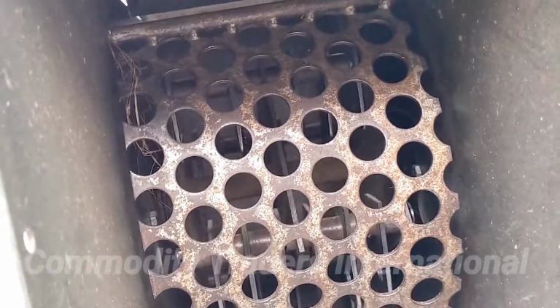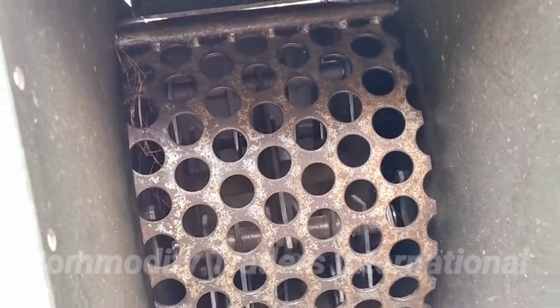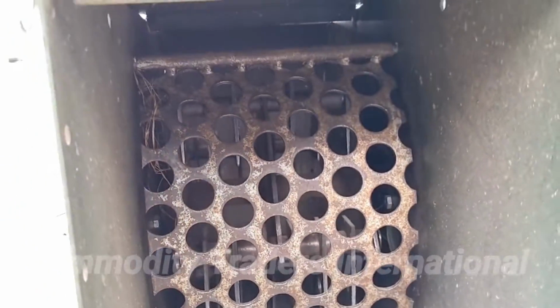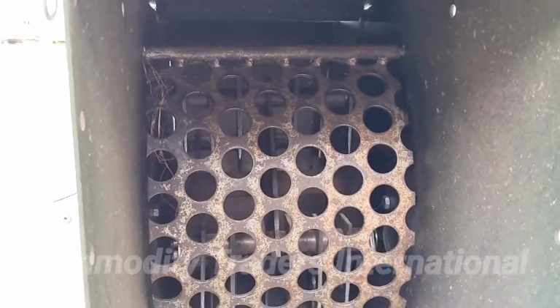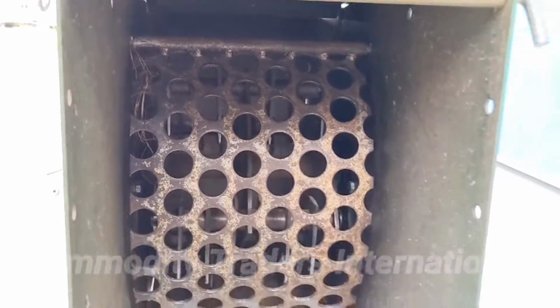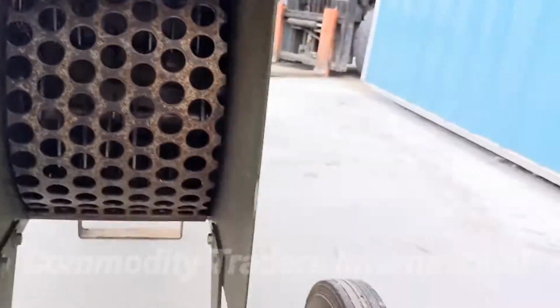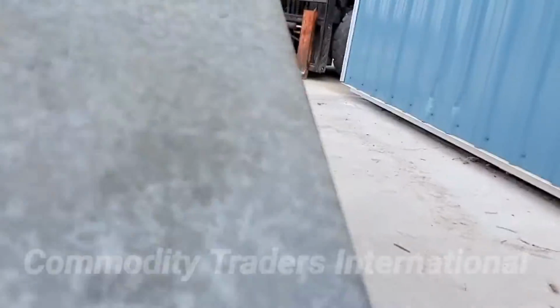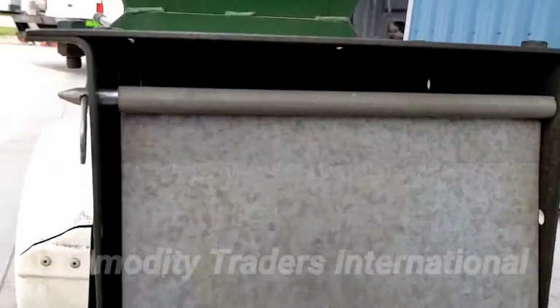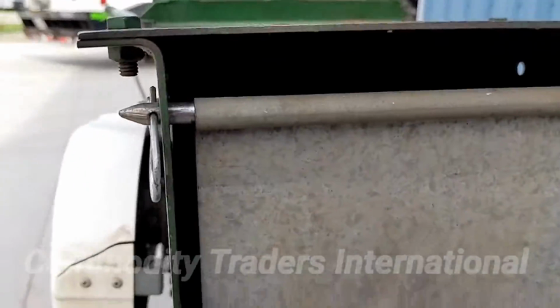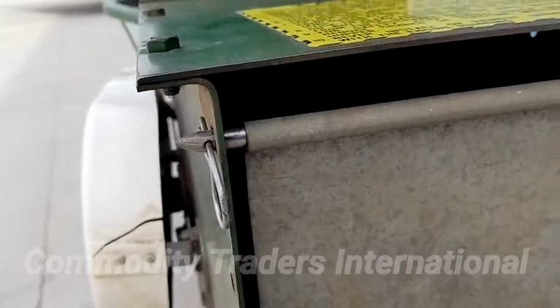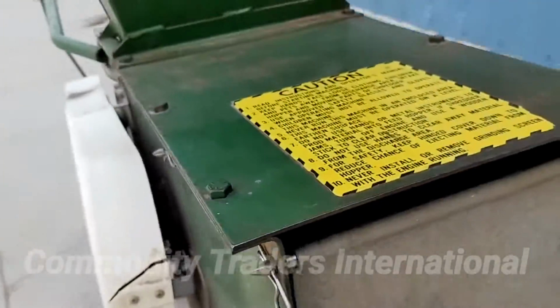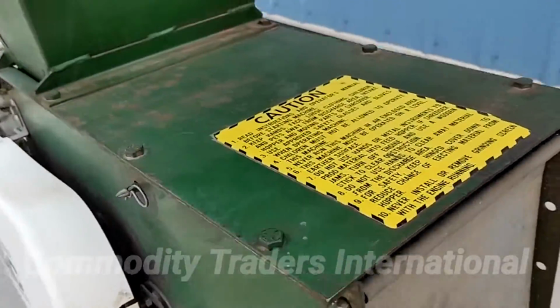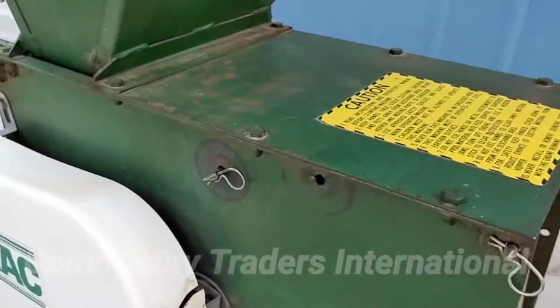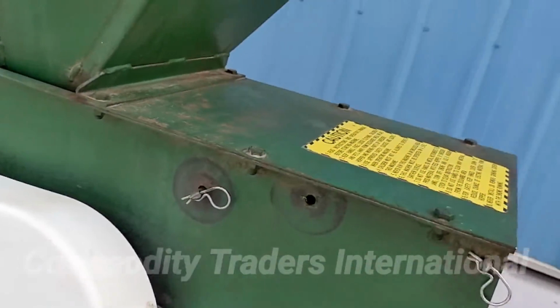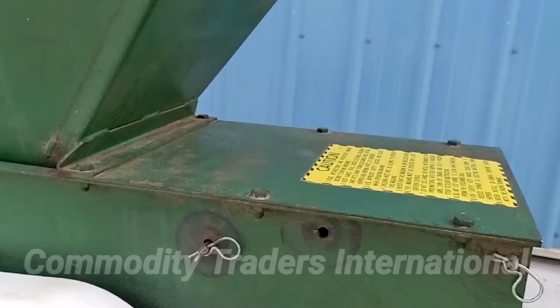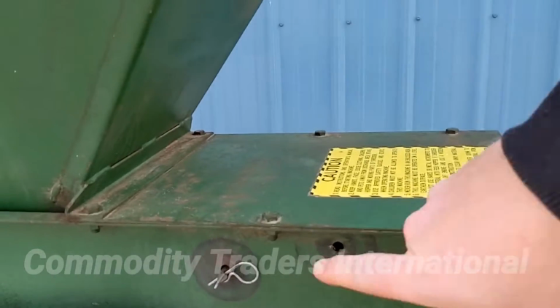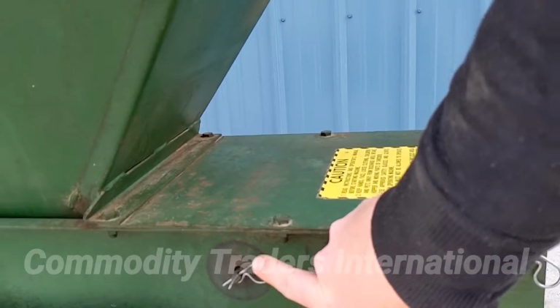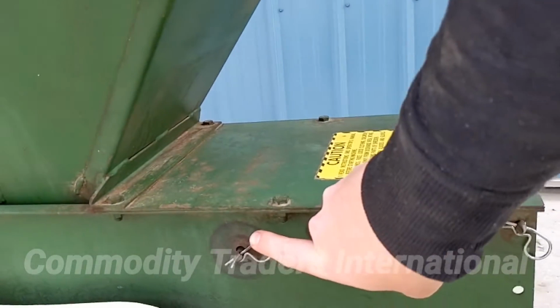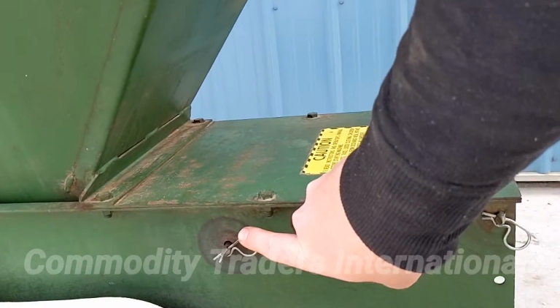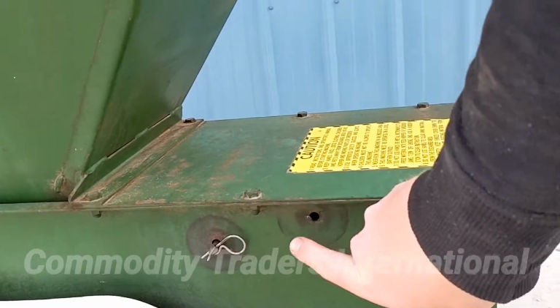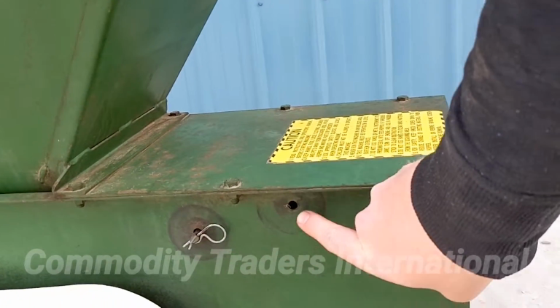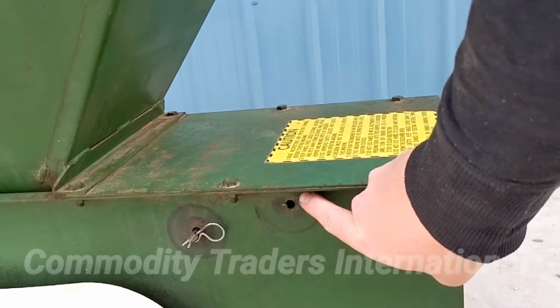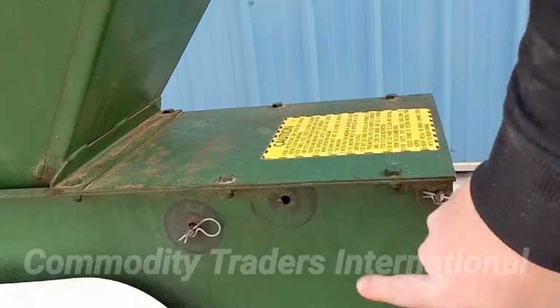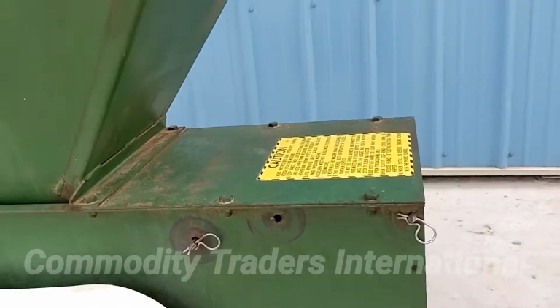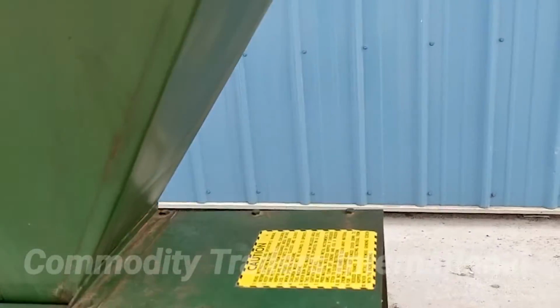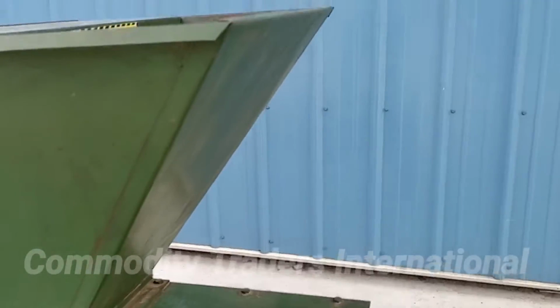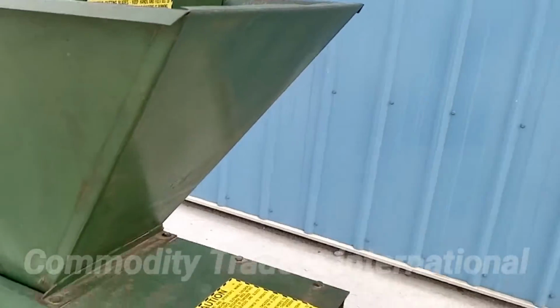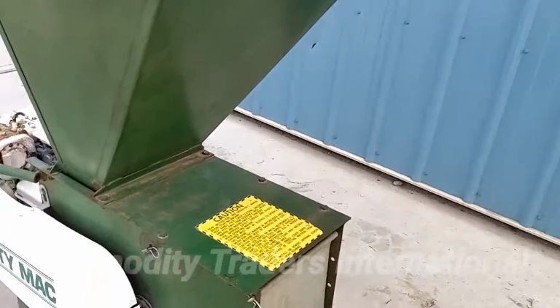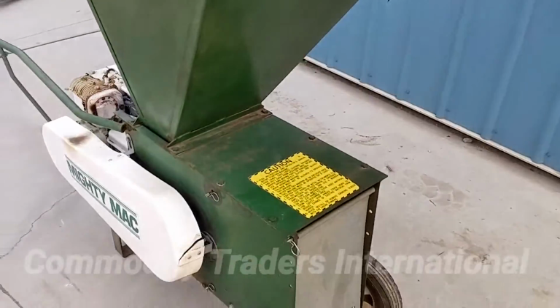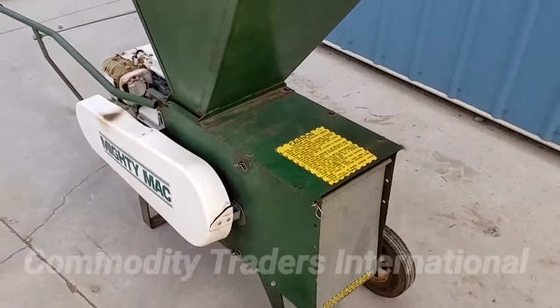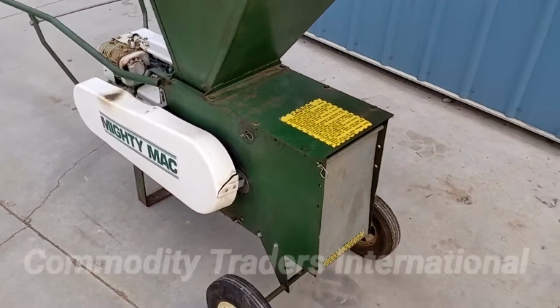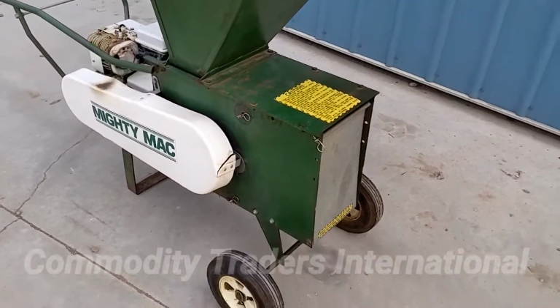This is adjustable to two positions — you can have the screen here or here. This unit is in very good shape.